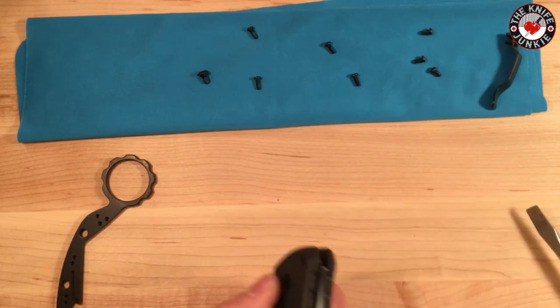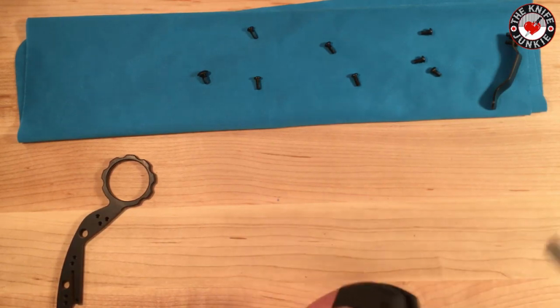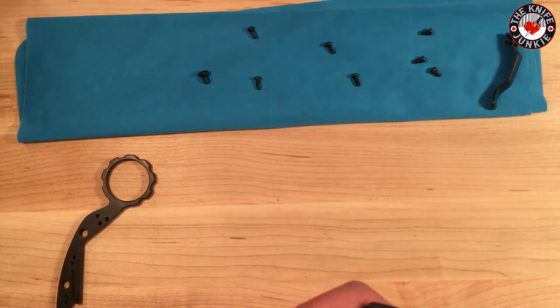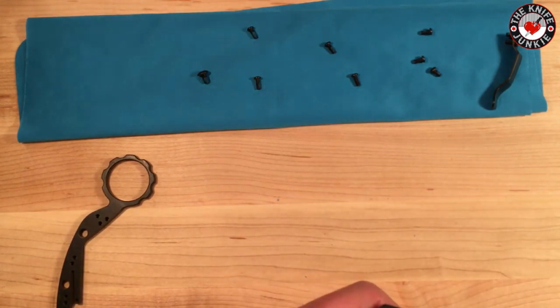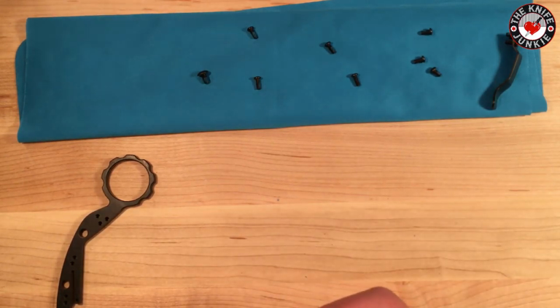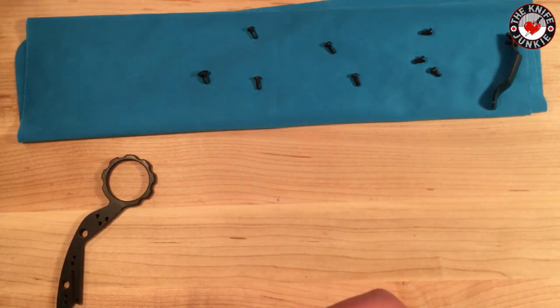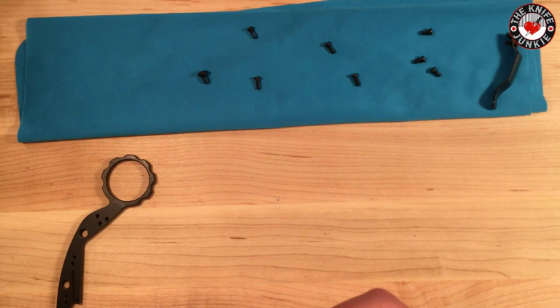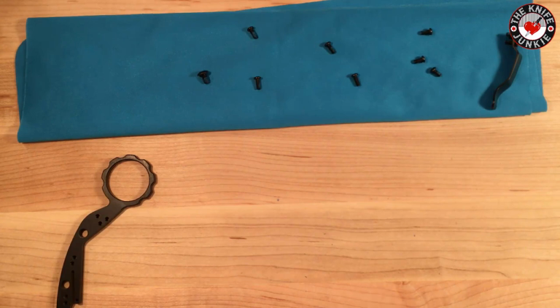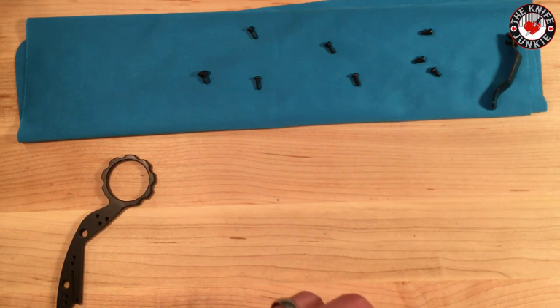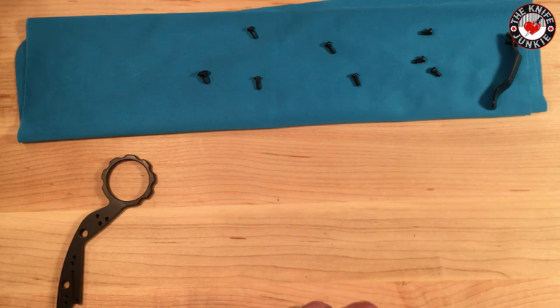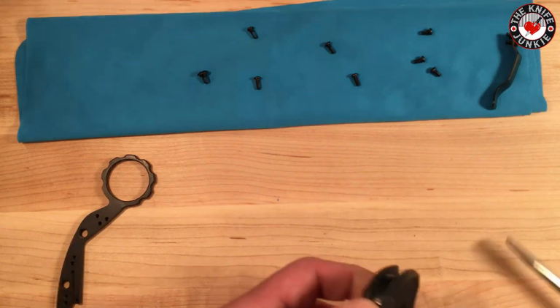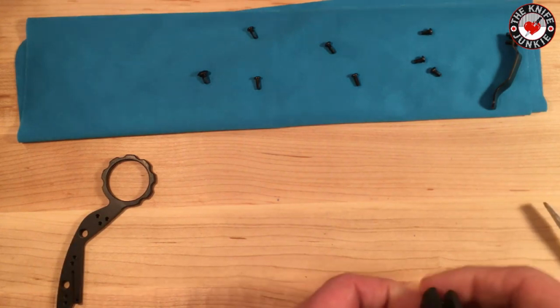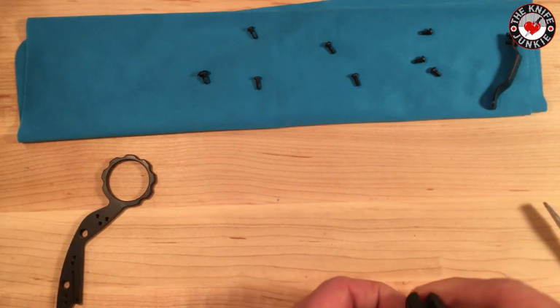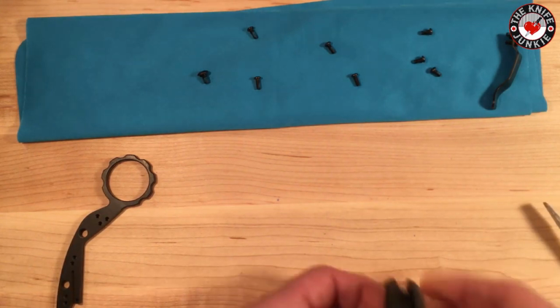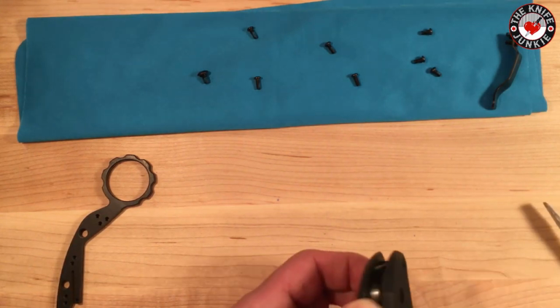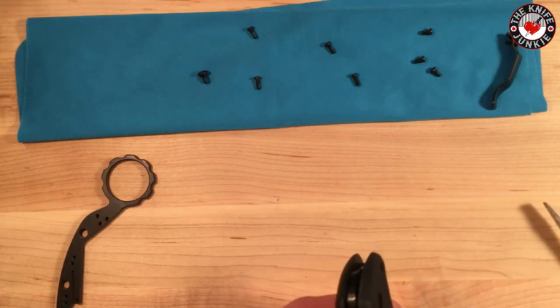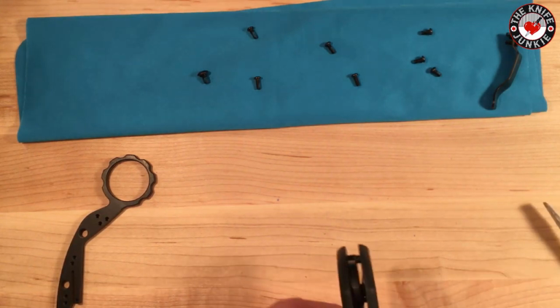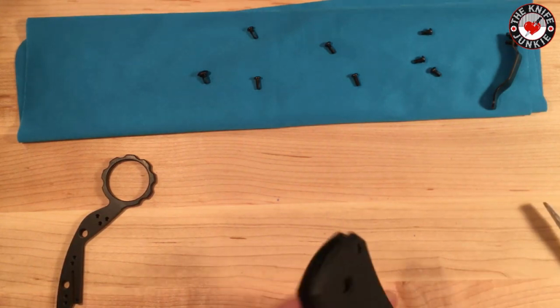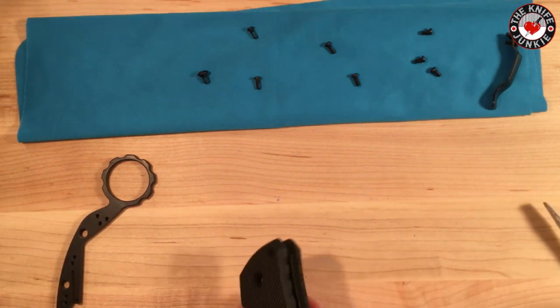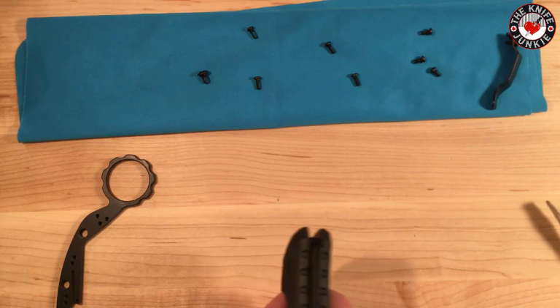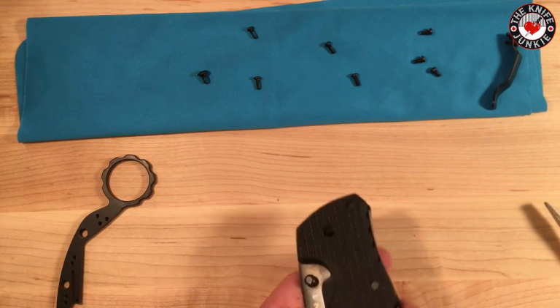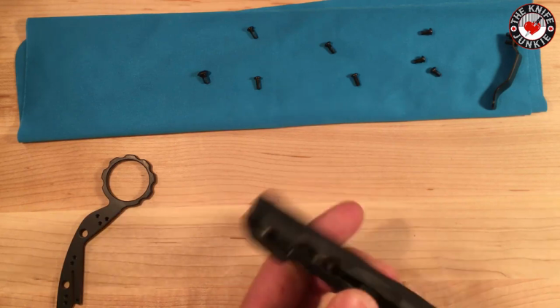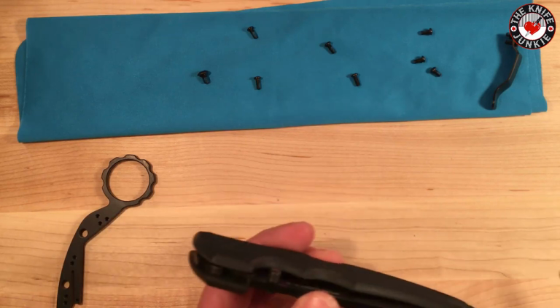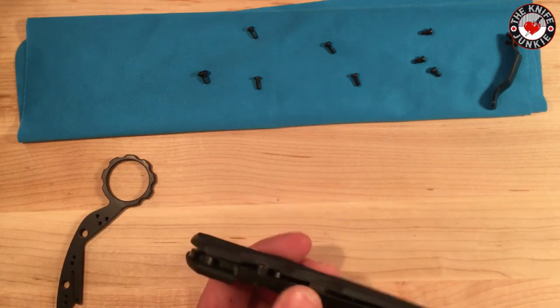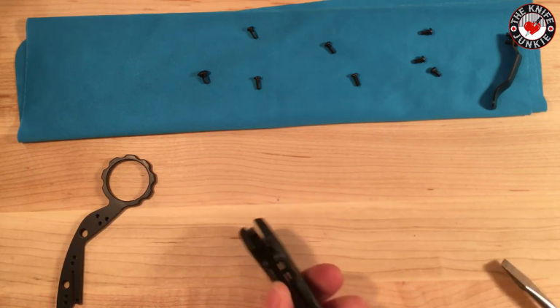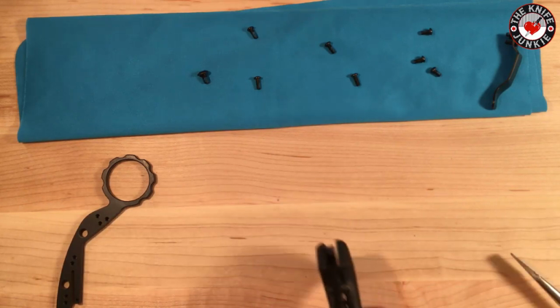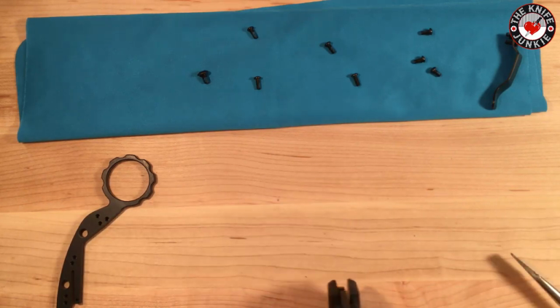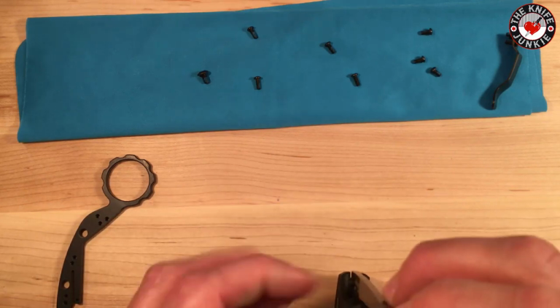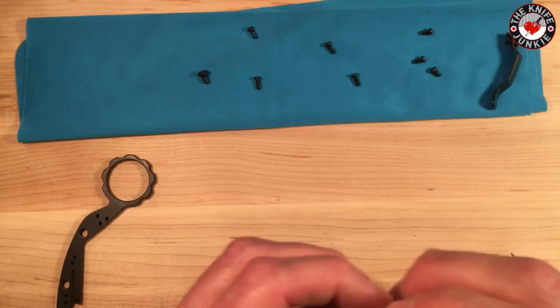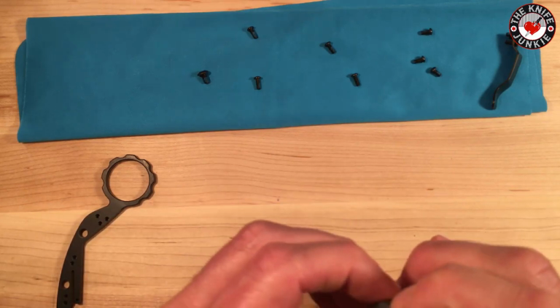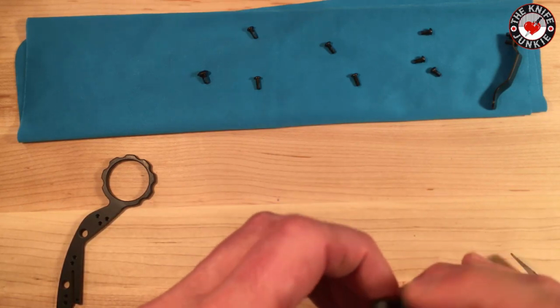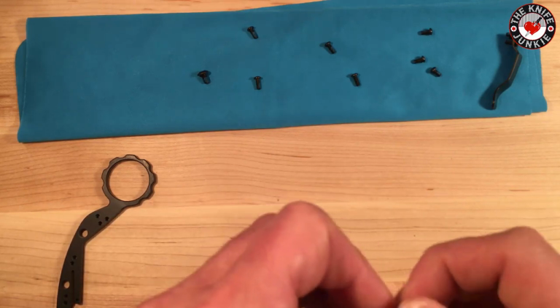Truth be told, I have done this once before. The piece goes in quite nicely once you have the knife apart, but the knife is a bit stoutly built.